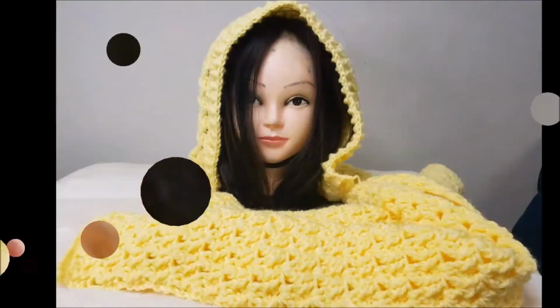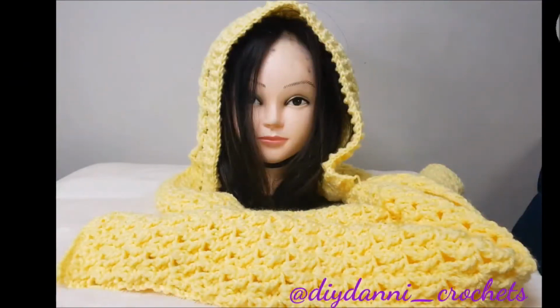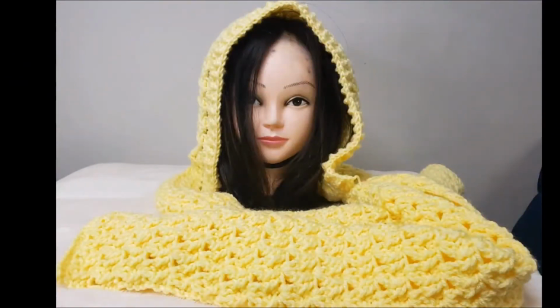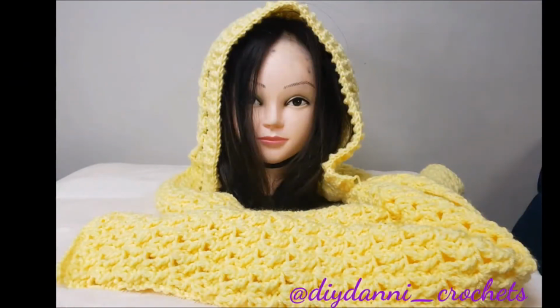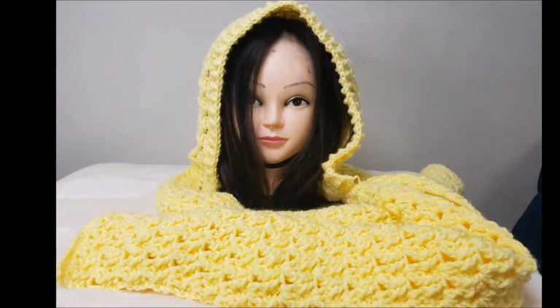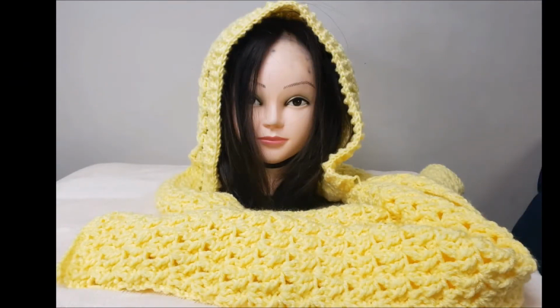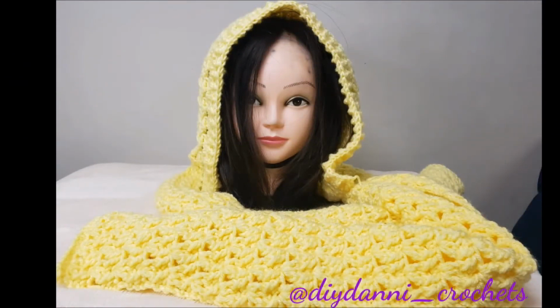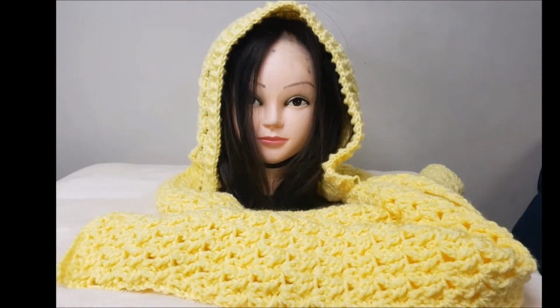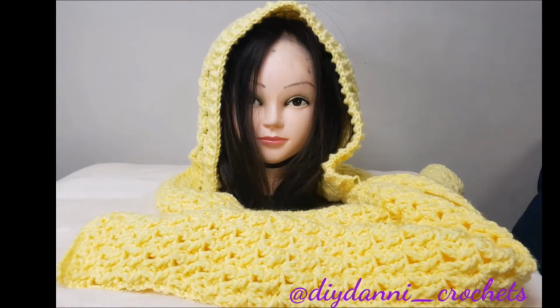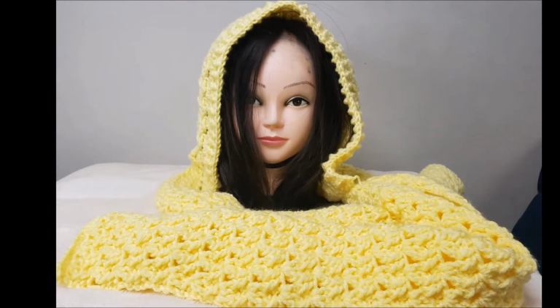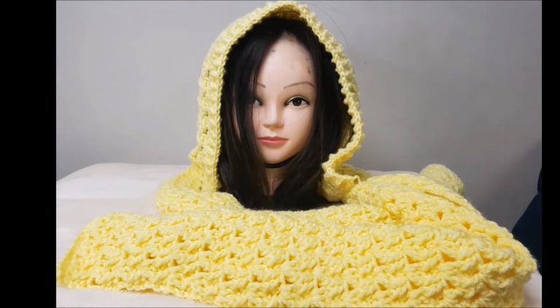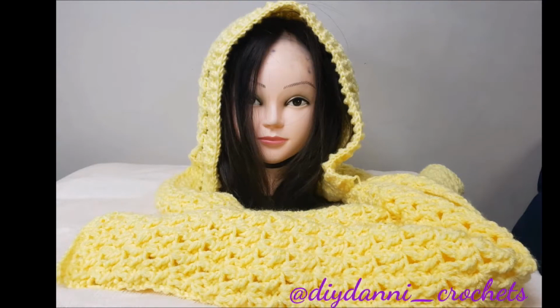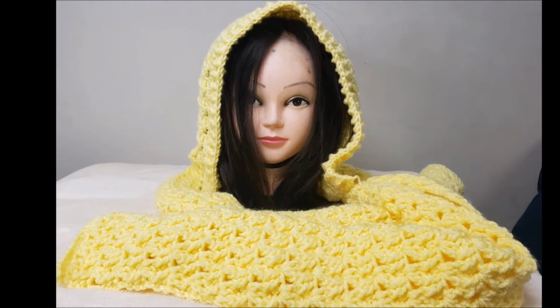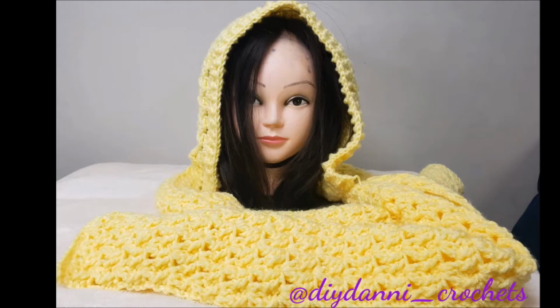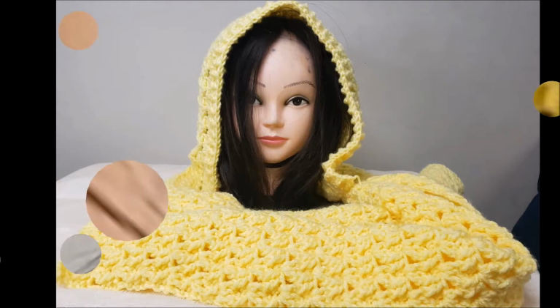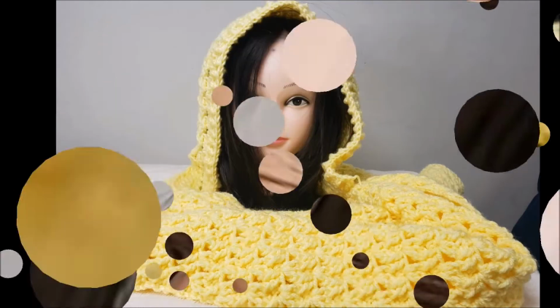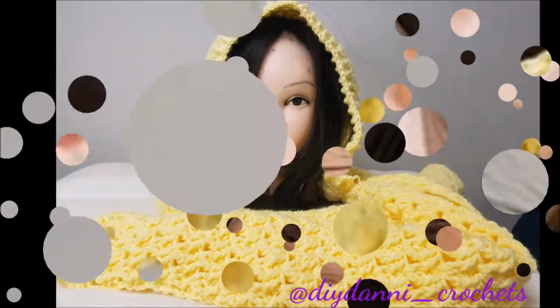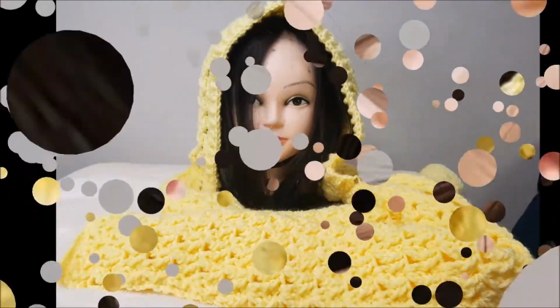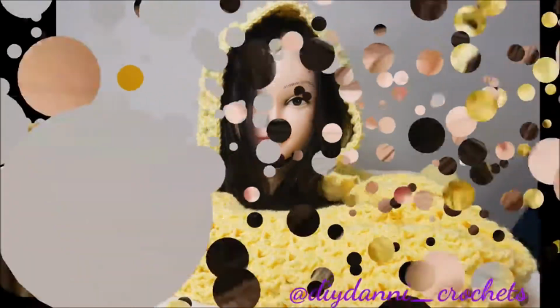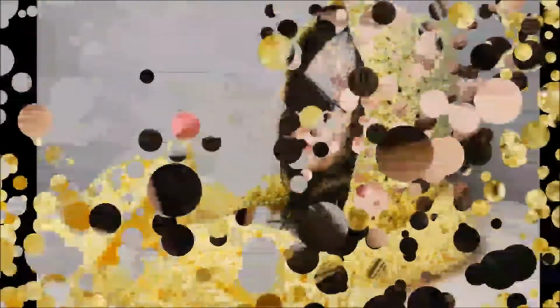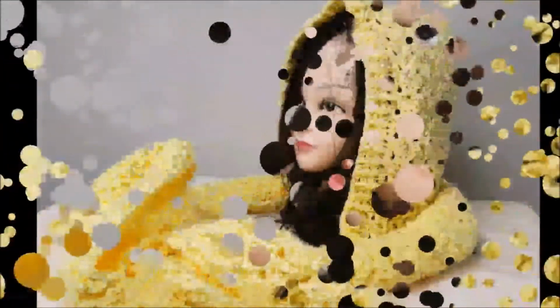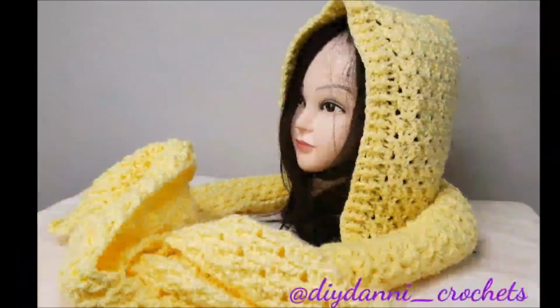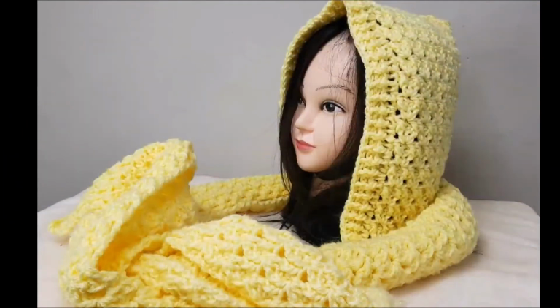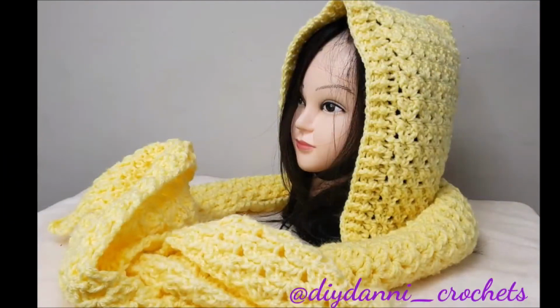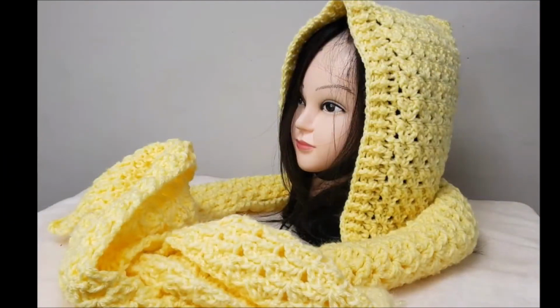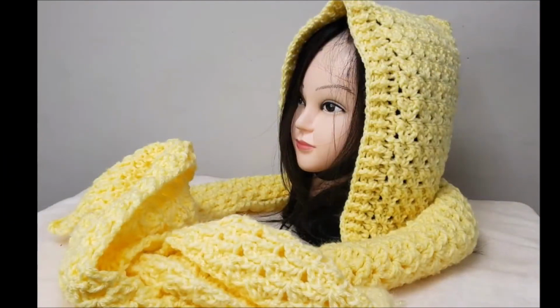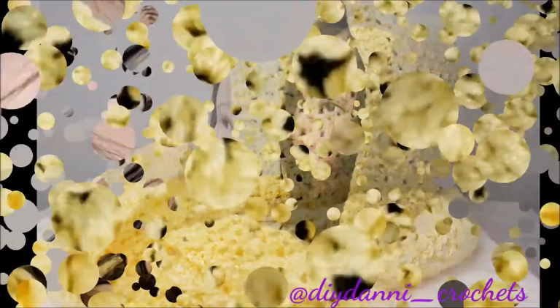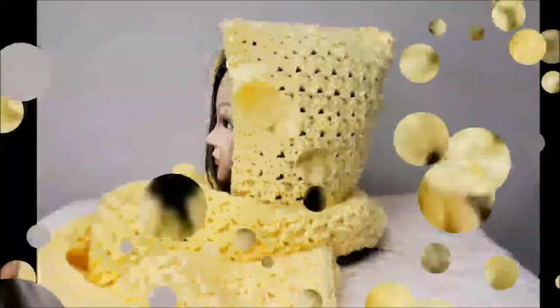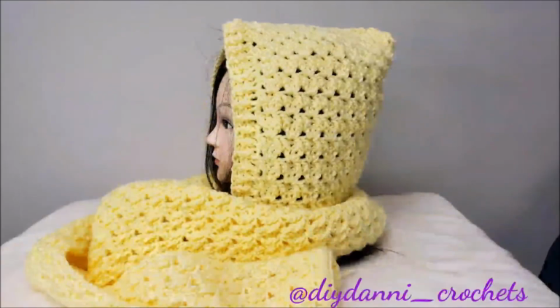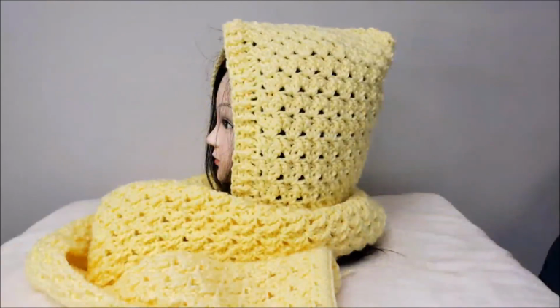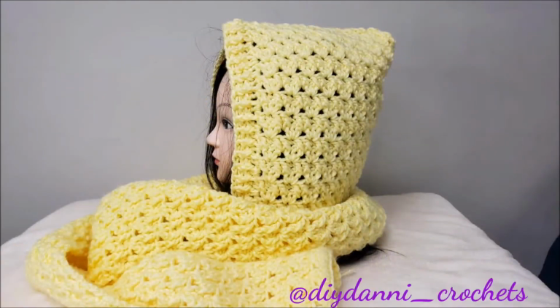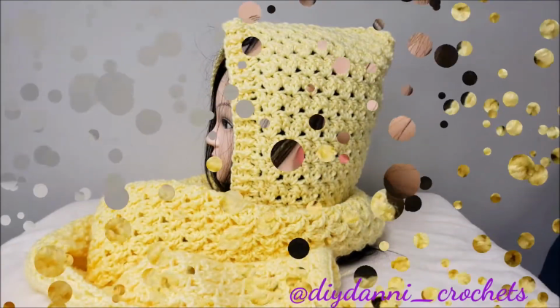Hi everyone, welcome back to my channel. Today we are making this beautiful hooded scarf. If that's something you're interested in seeing, please keep watching and we'll get right into the video.